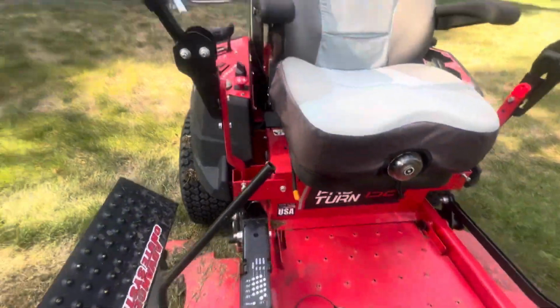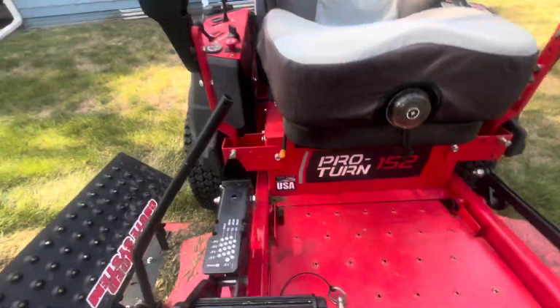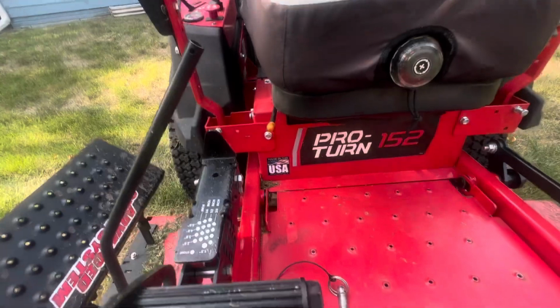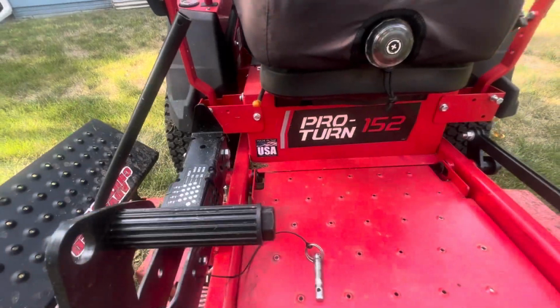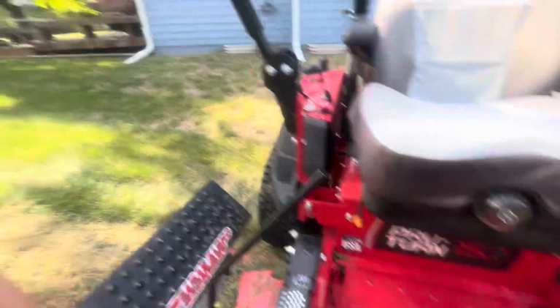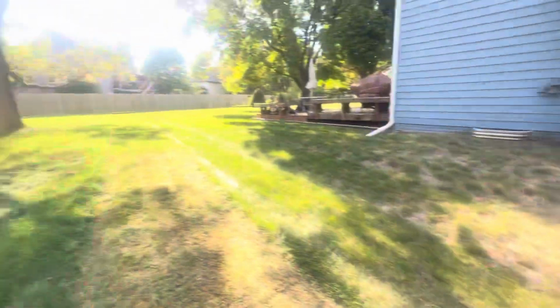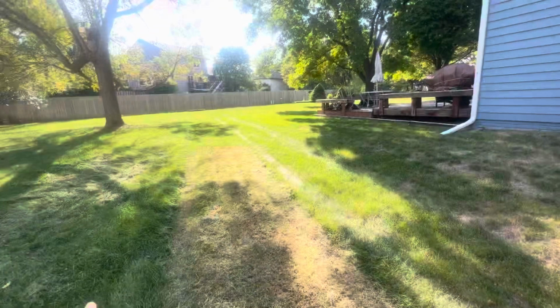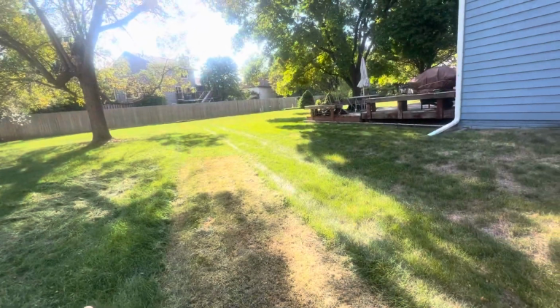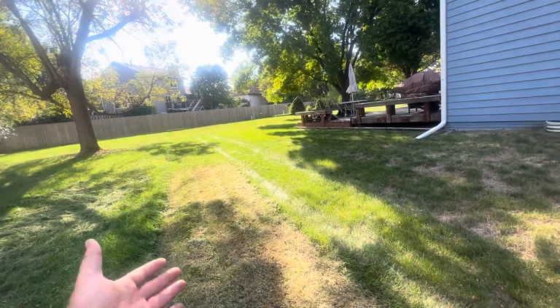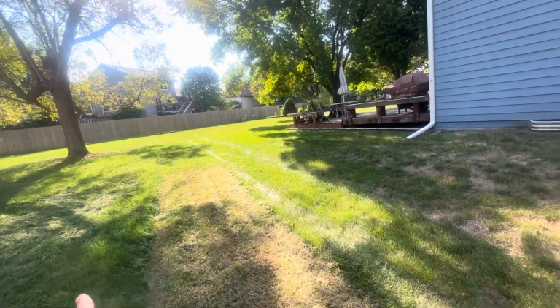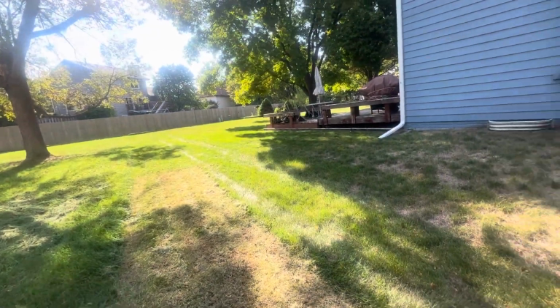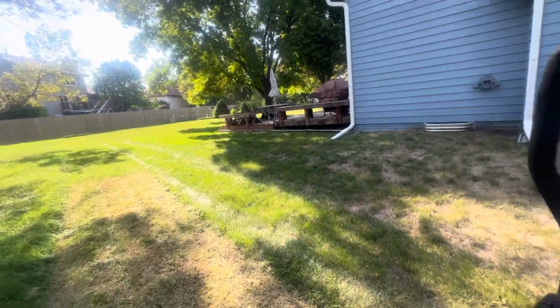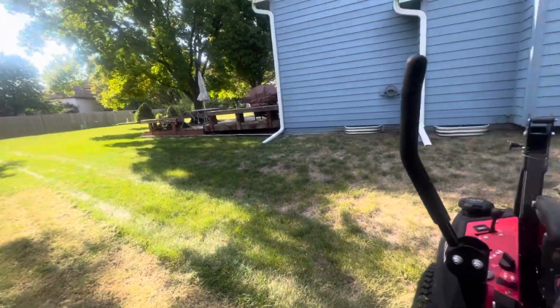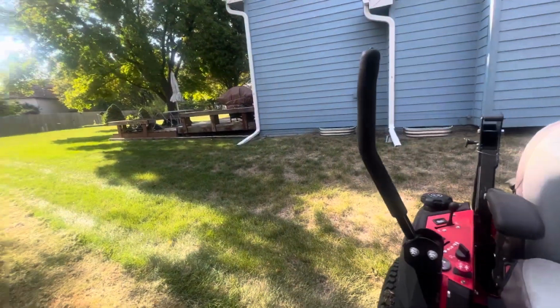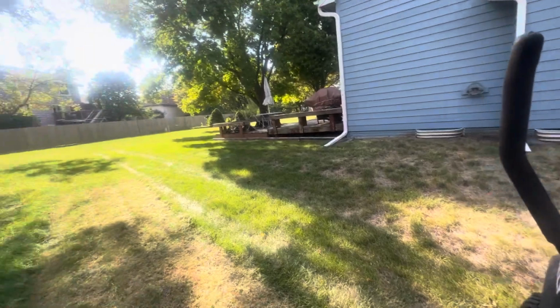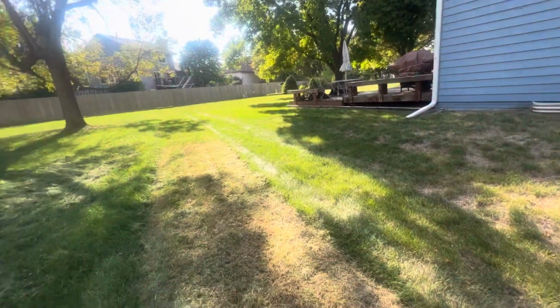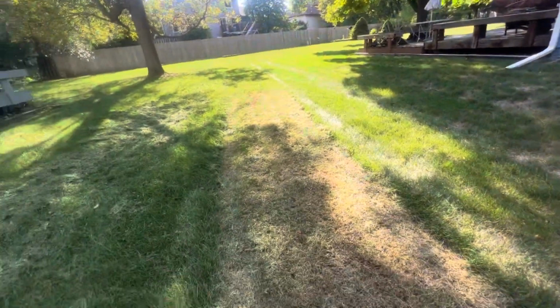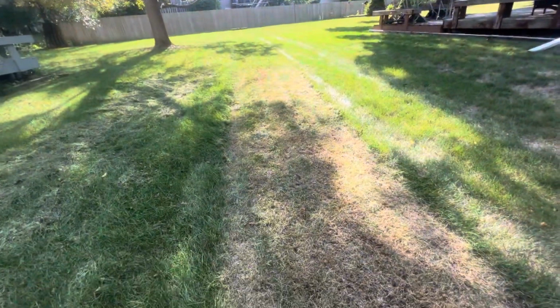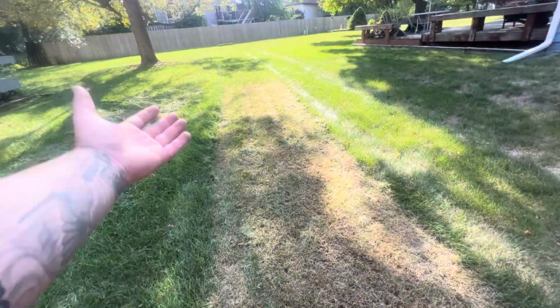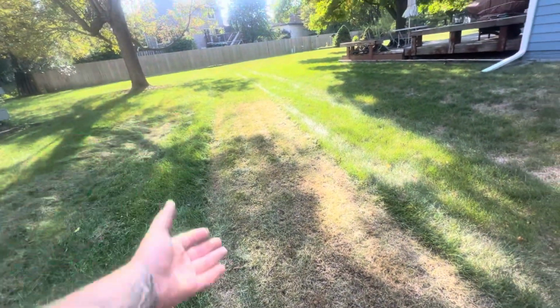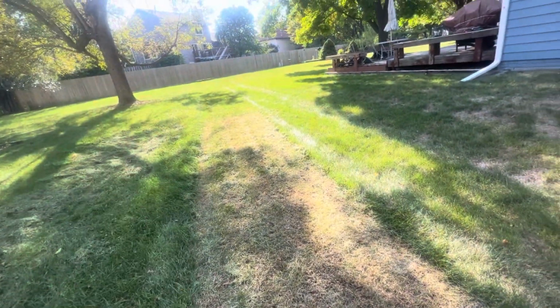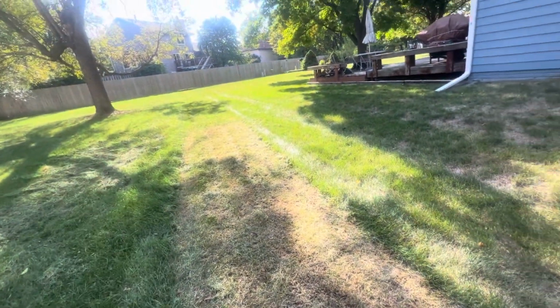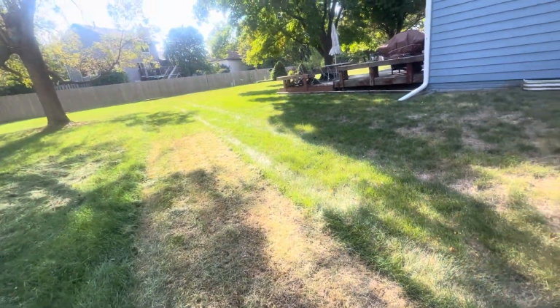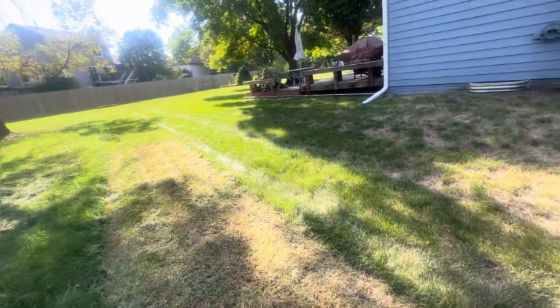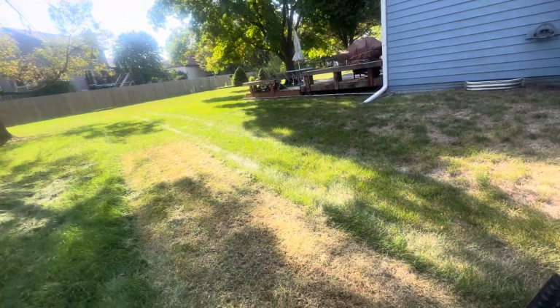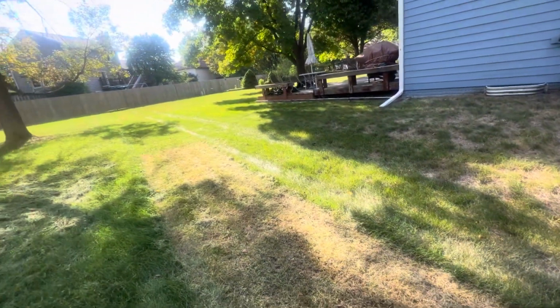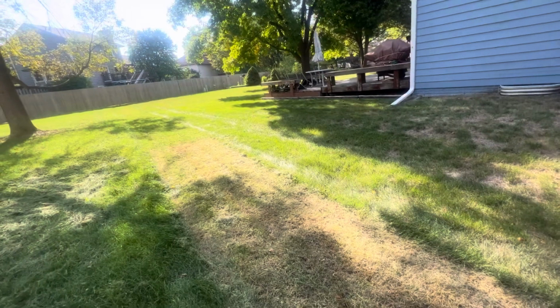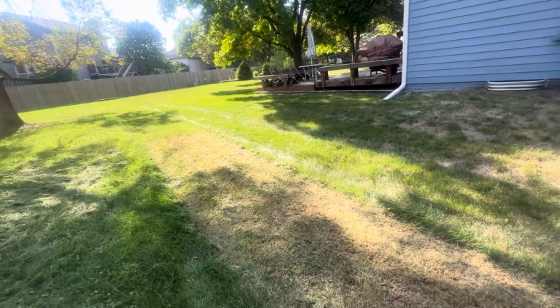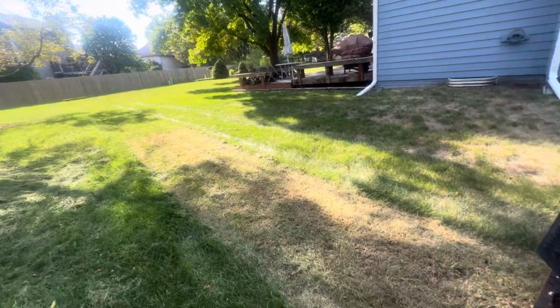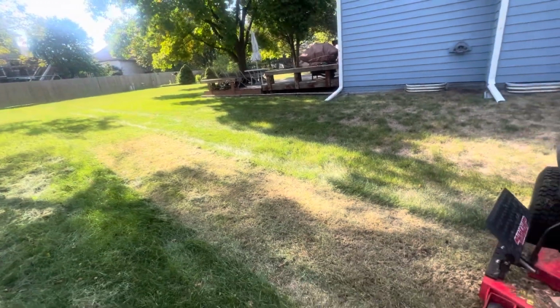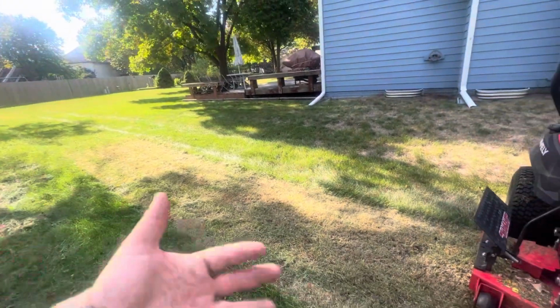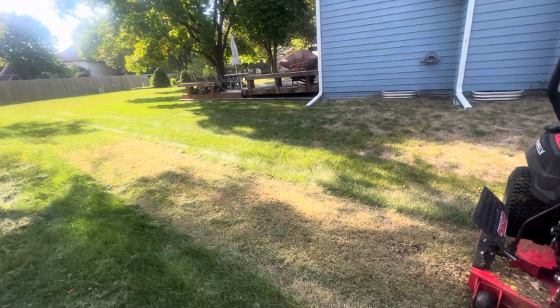Obviously I turned it off right away. I kind of knew something happened but I looked back and by the time I stopped we're probably going on 14 or 15 feet of damage.